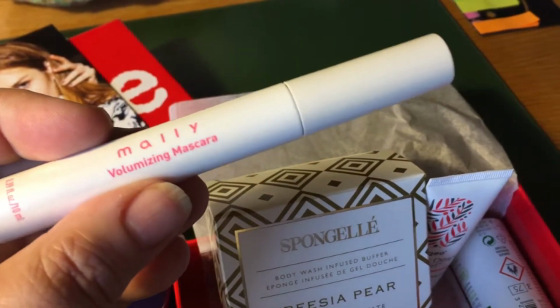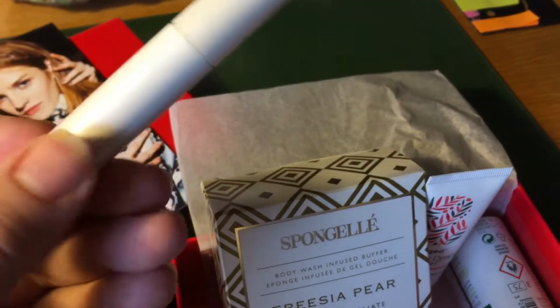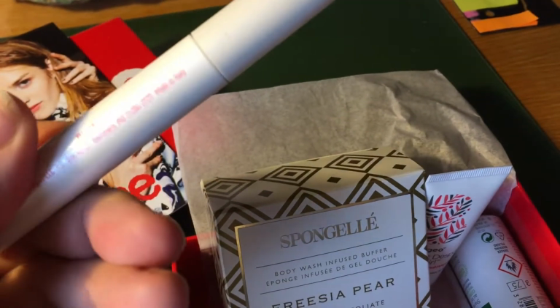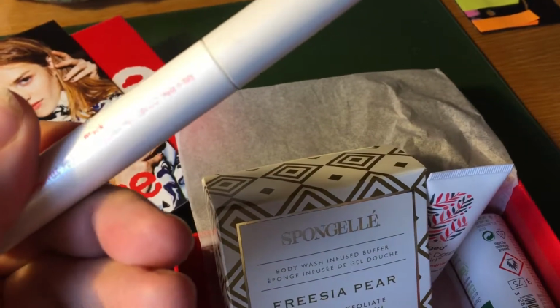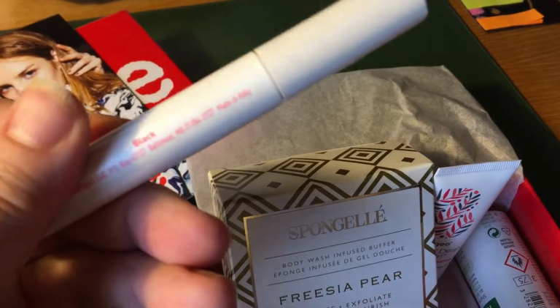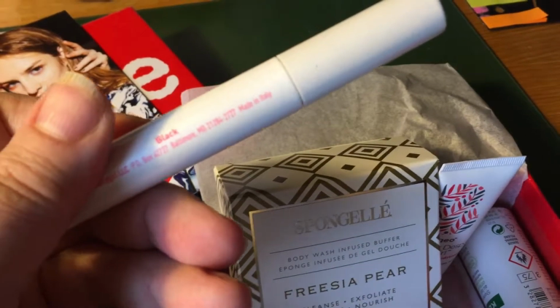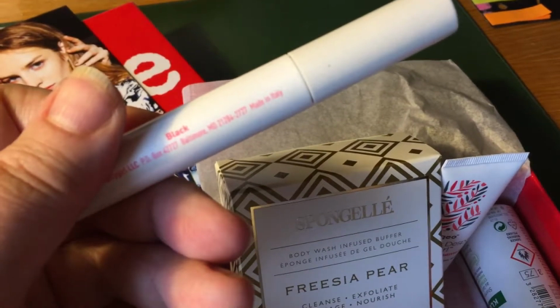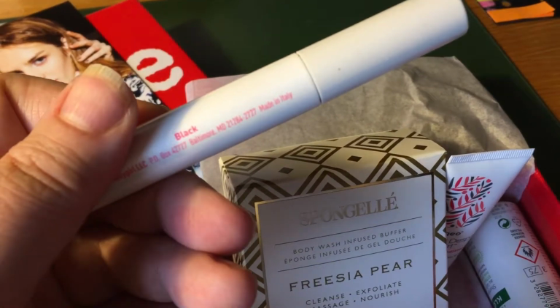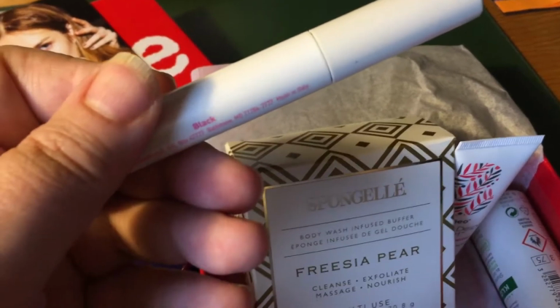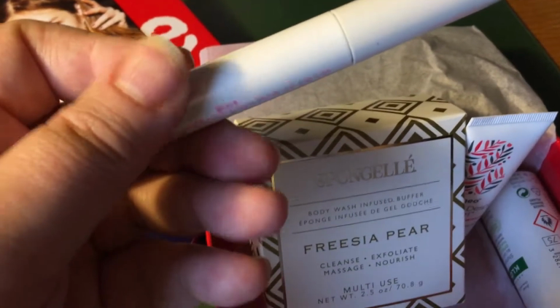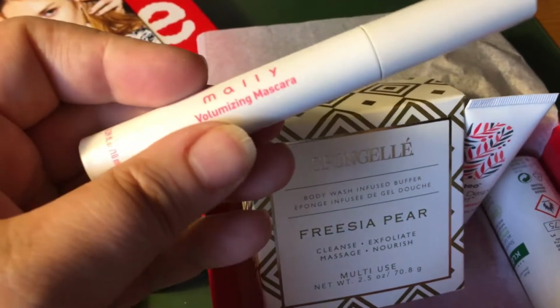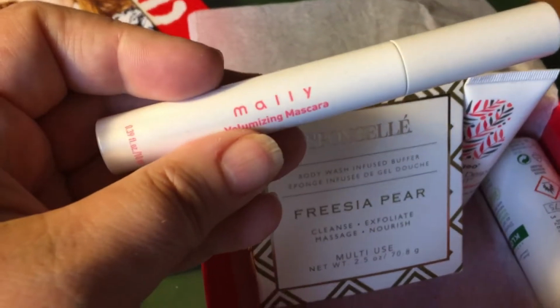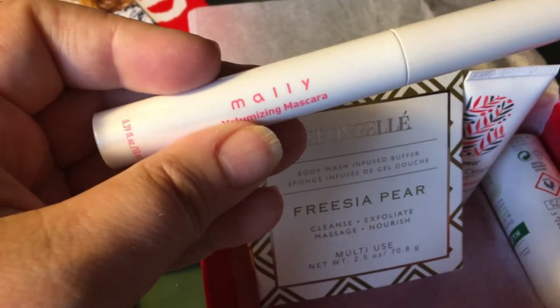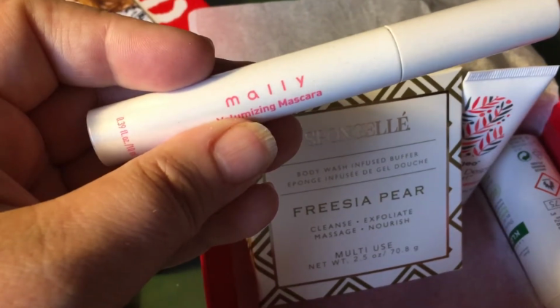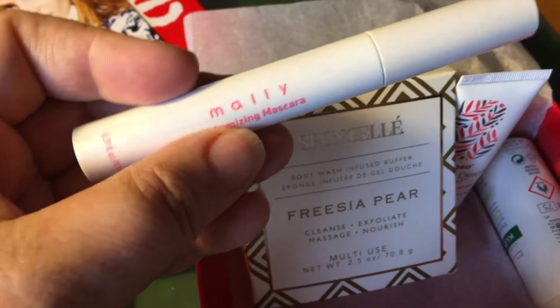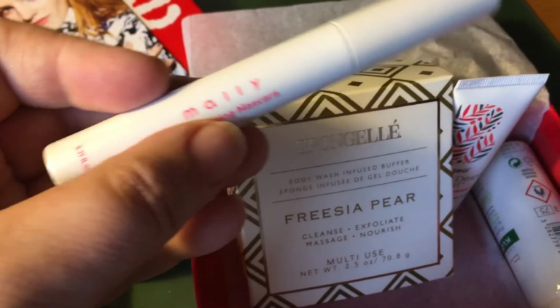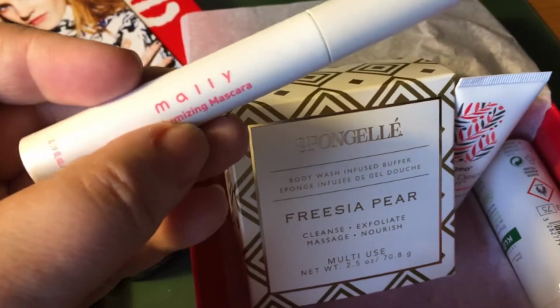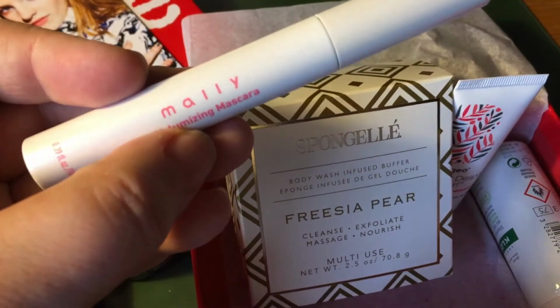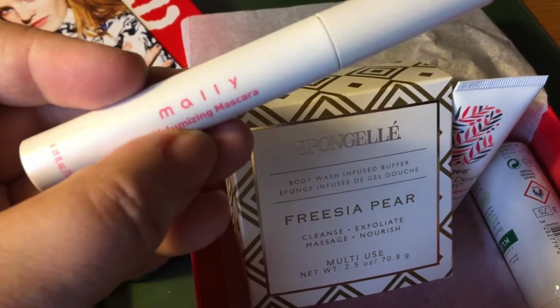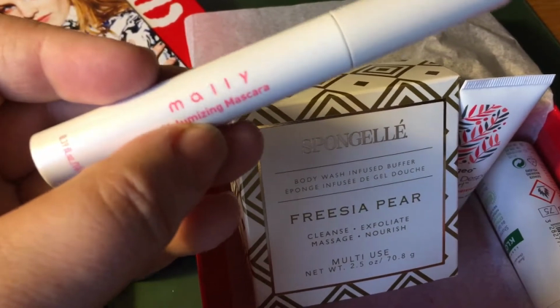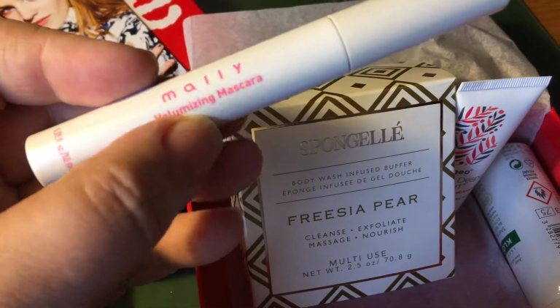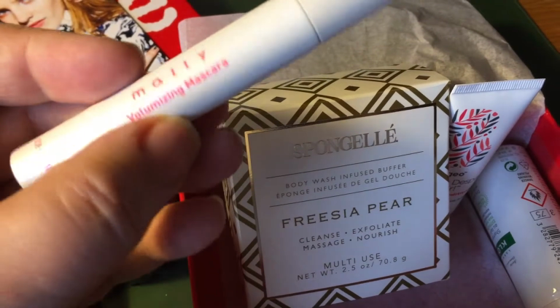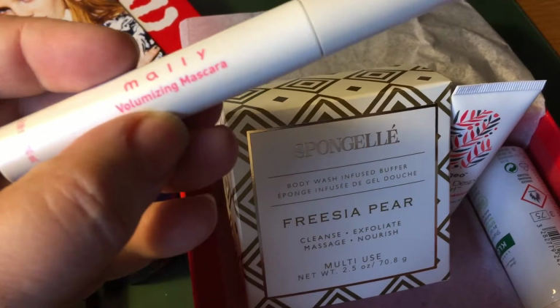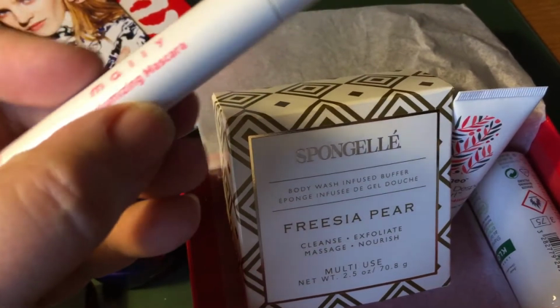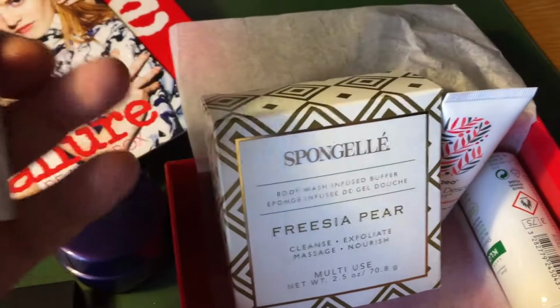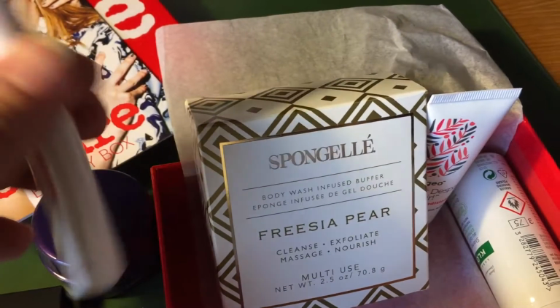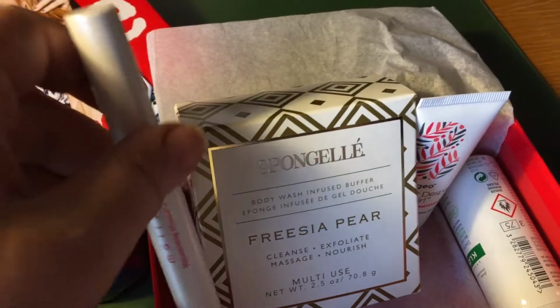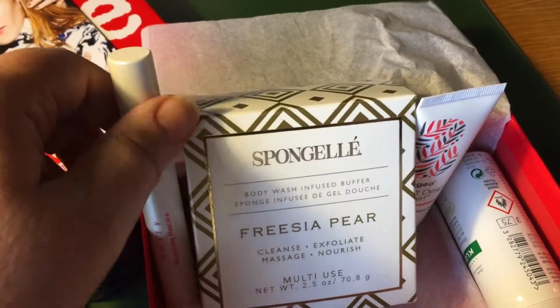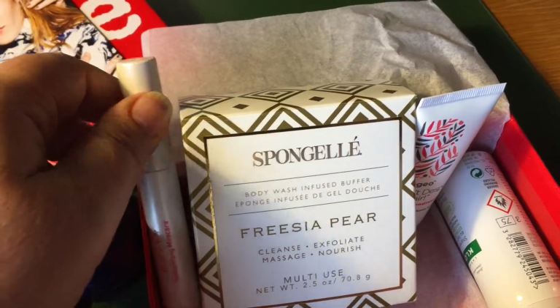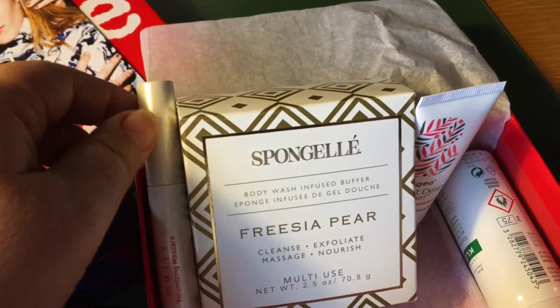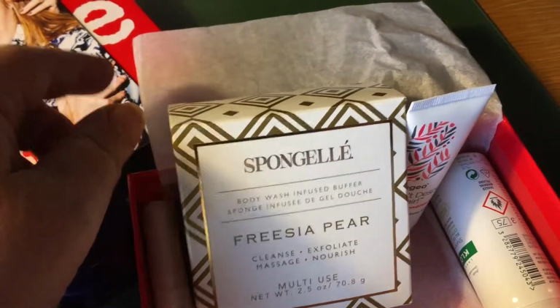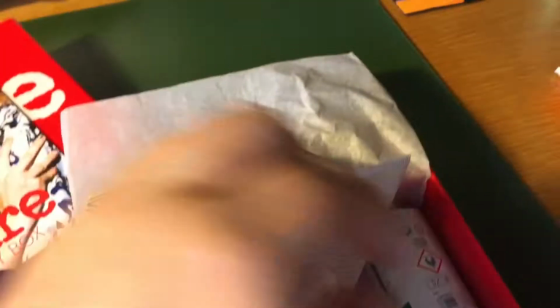This seems to be a brand I have not heard of before, so it's gonna be interesting to see how it works. It simply says volumizing mascara, so I'm not sure about waterproofing here.